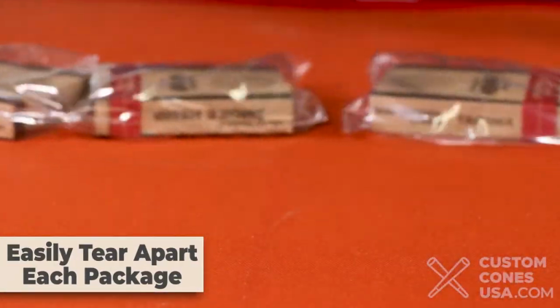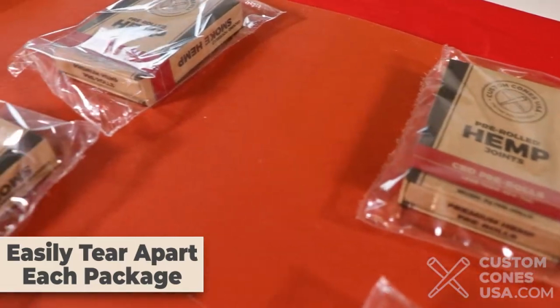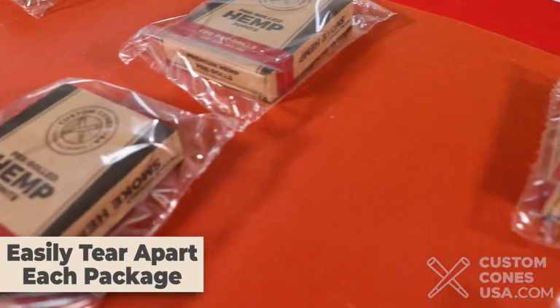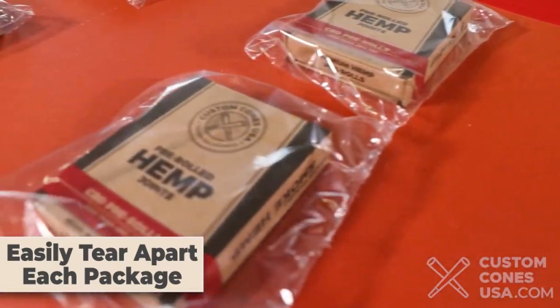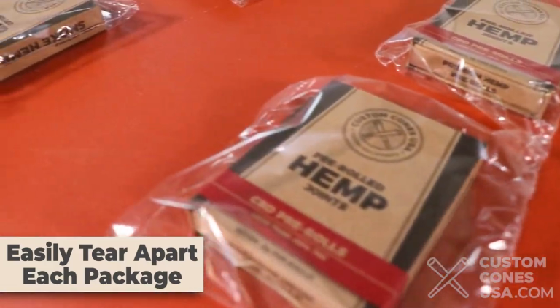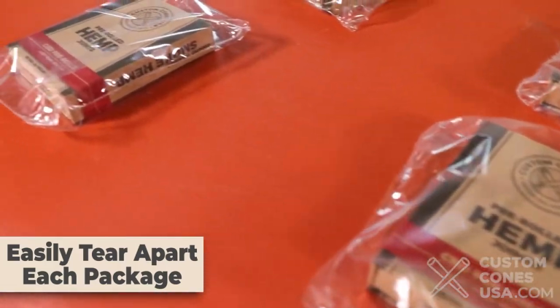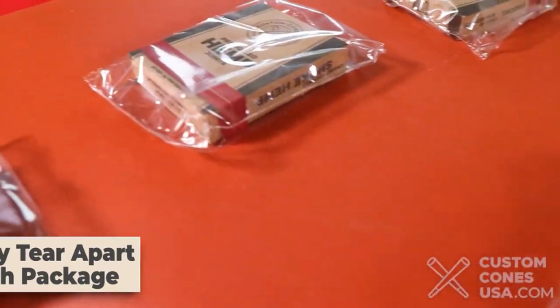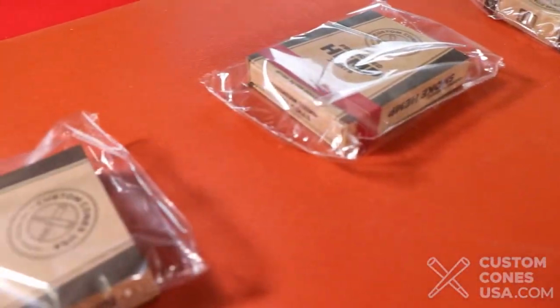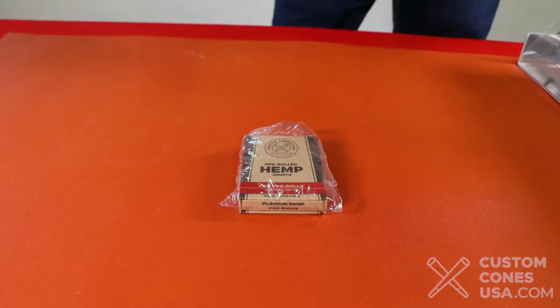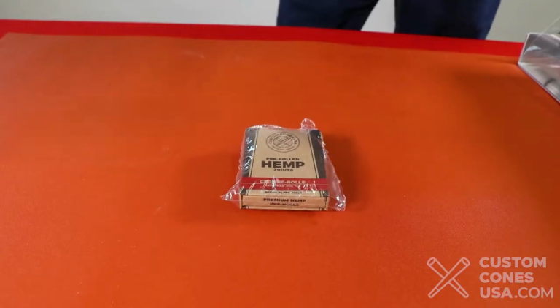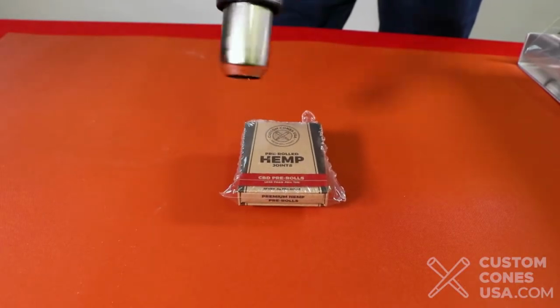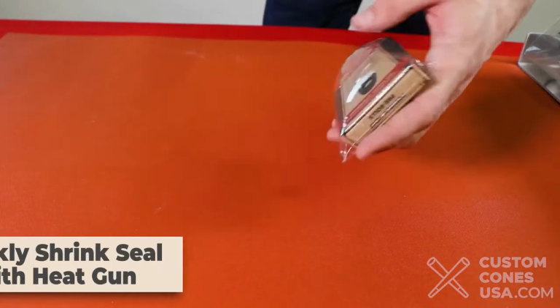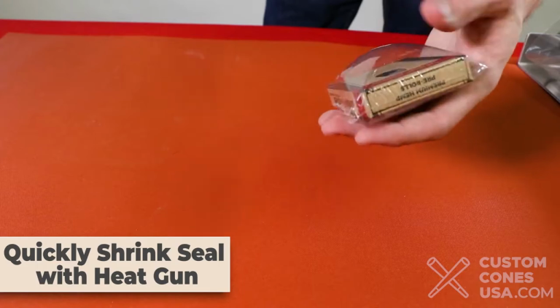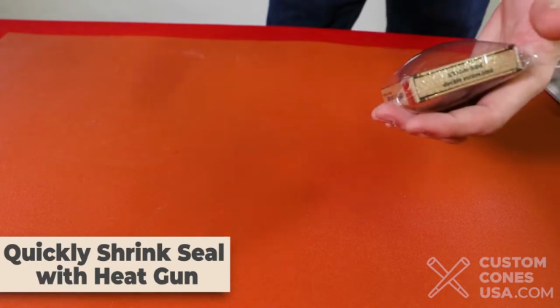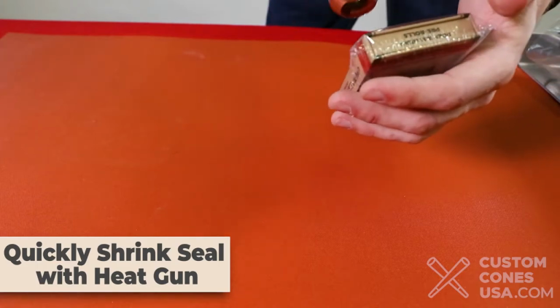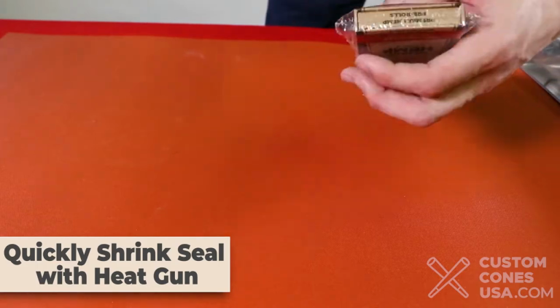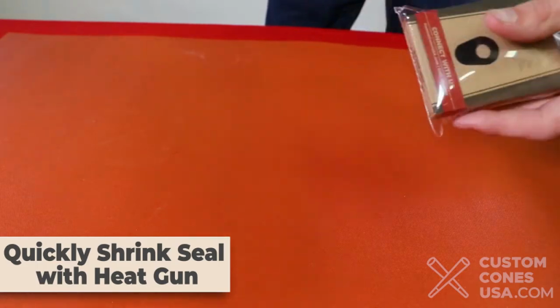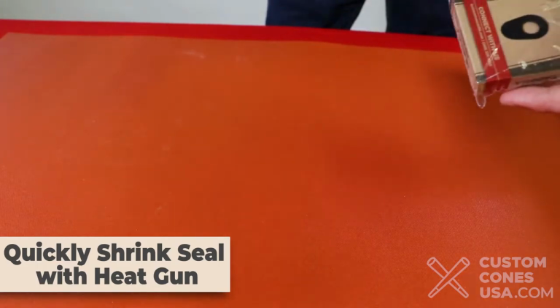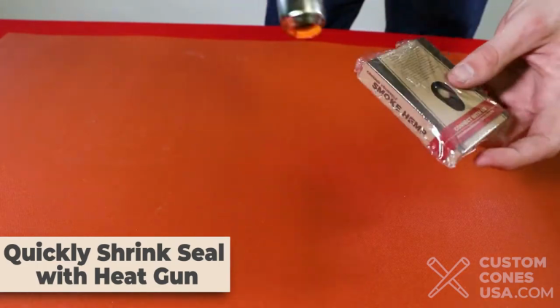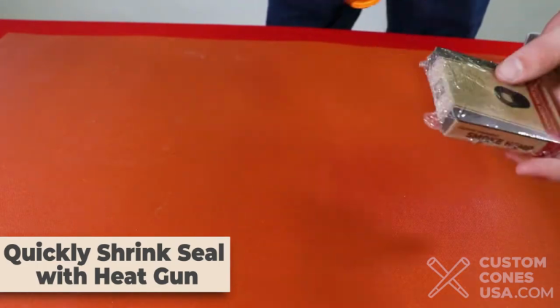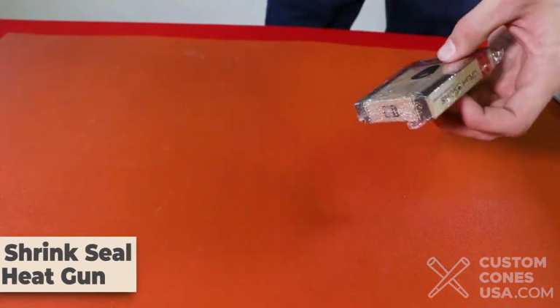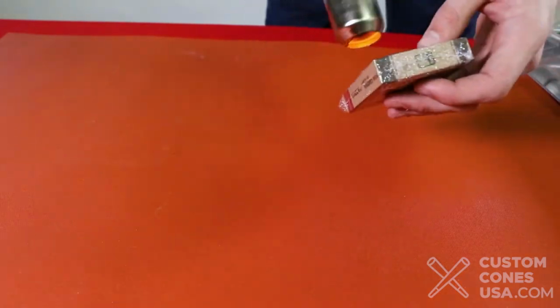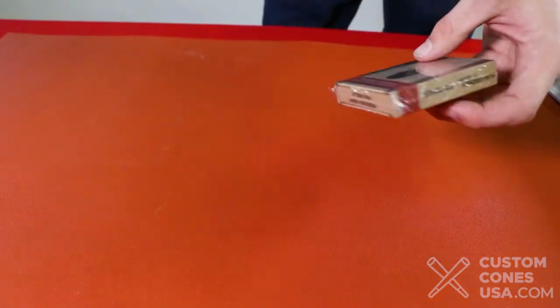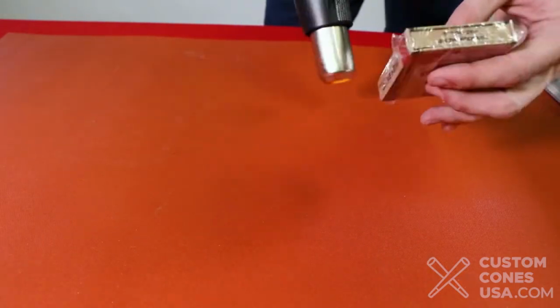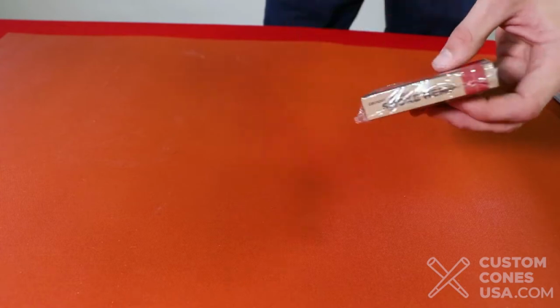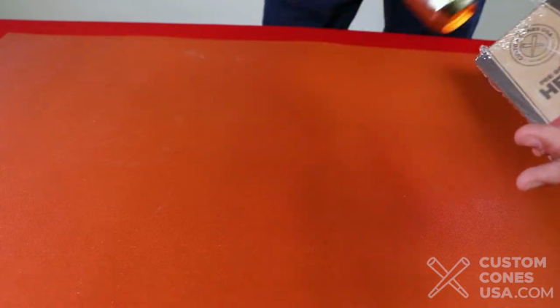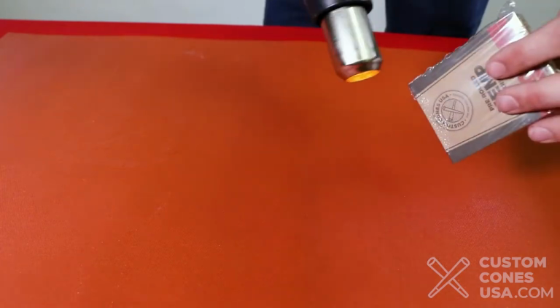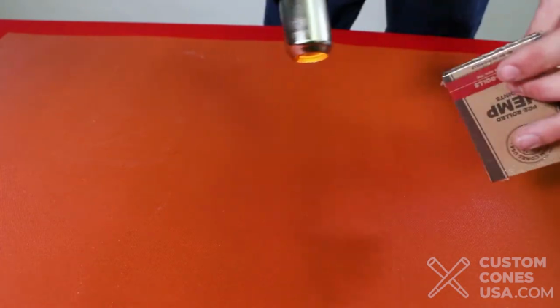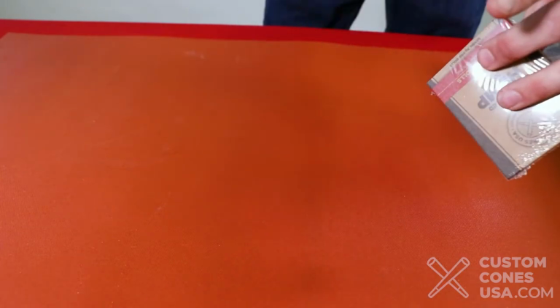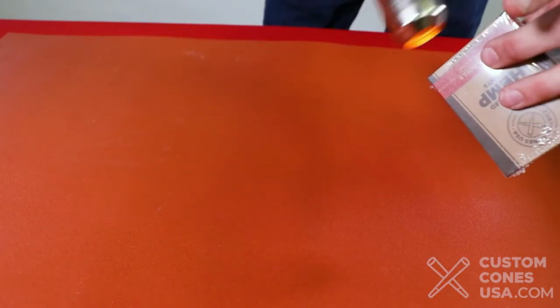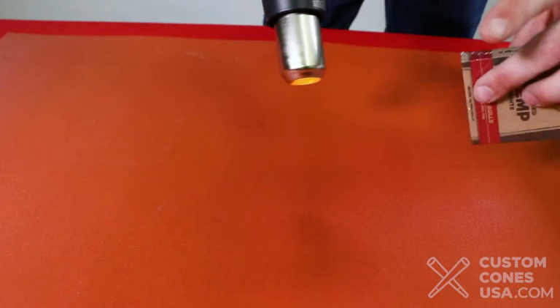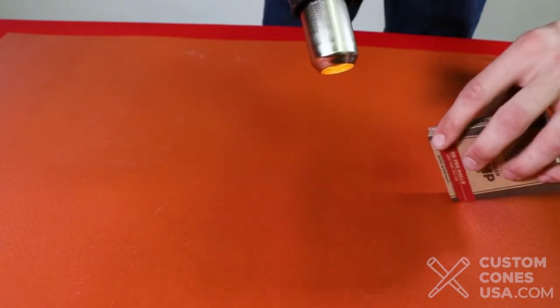Your packages are now isolated into their own sealed pouches and ready to be heat shrunk. The heat gun helps the plastic film to contract to the size of the pre-roll package, leaving no extra film. Make sure to be thorough getting all the edges.